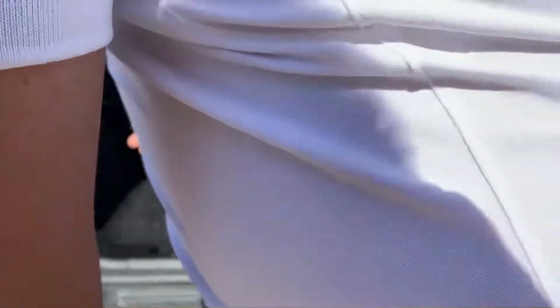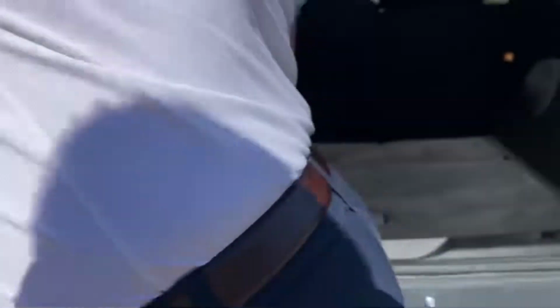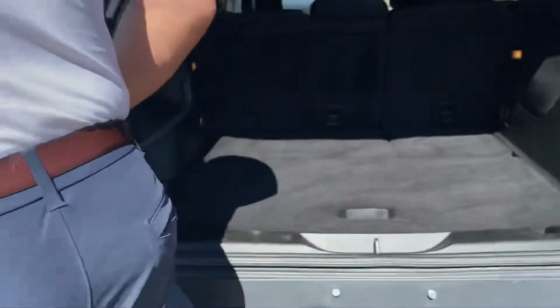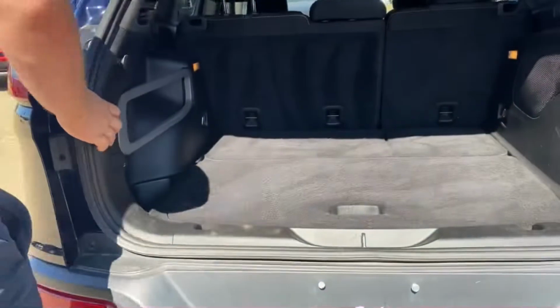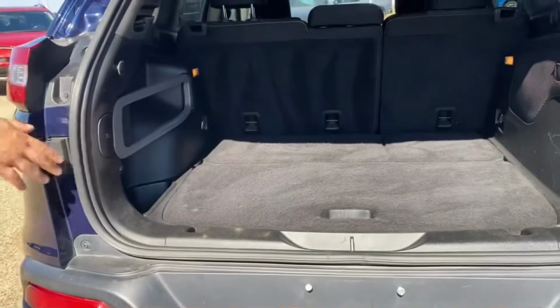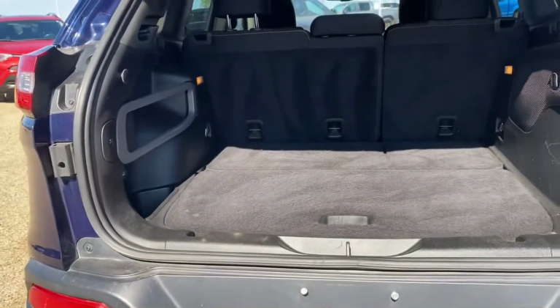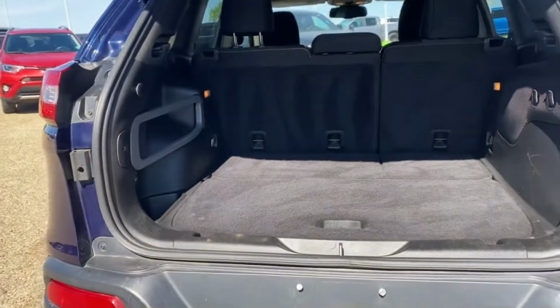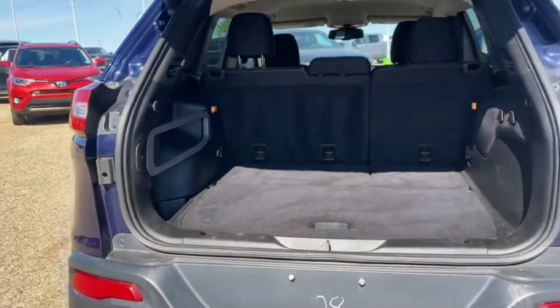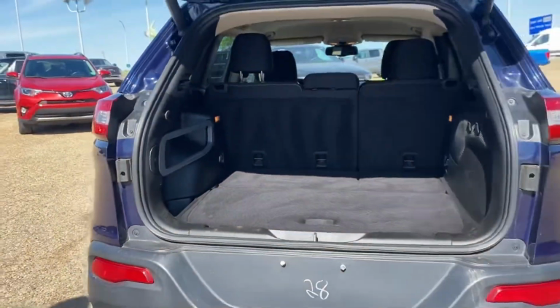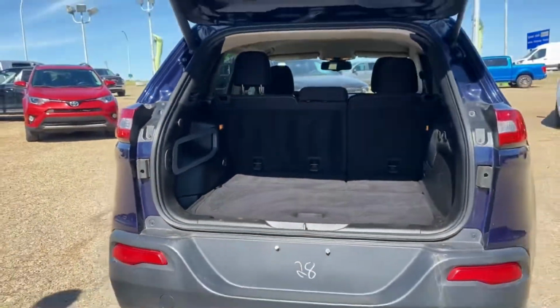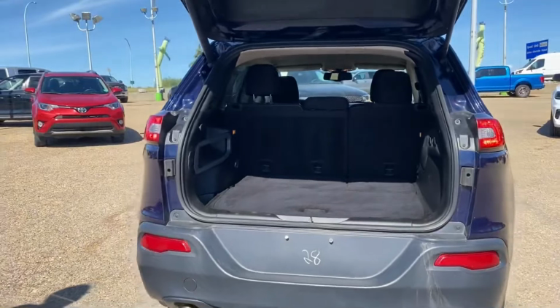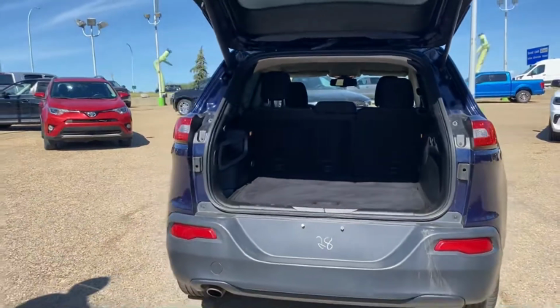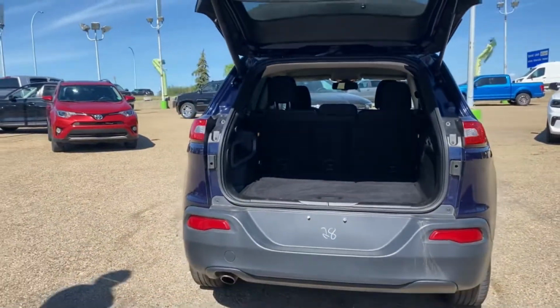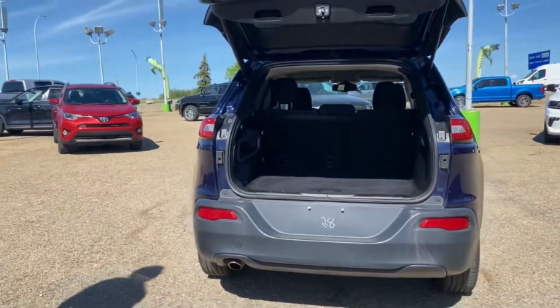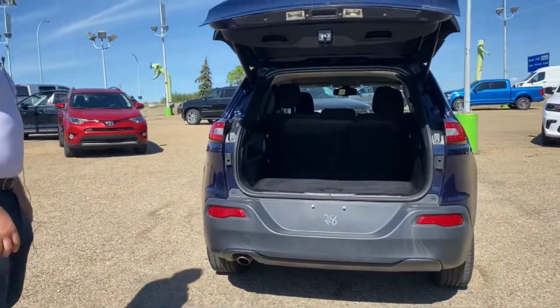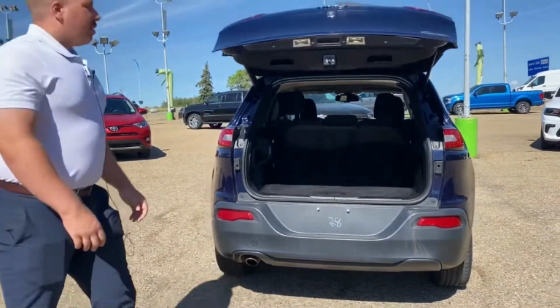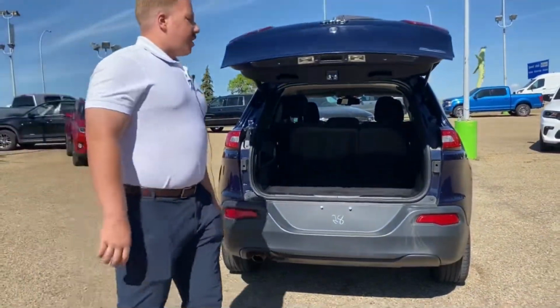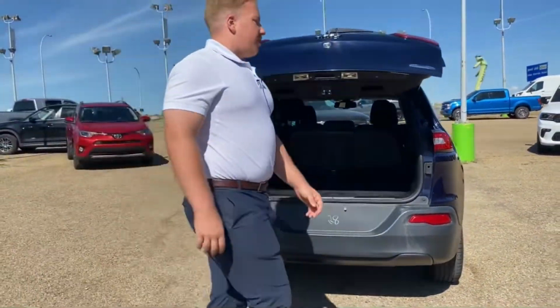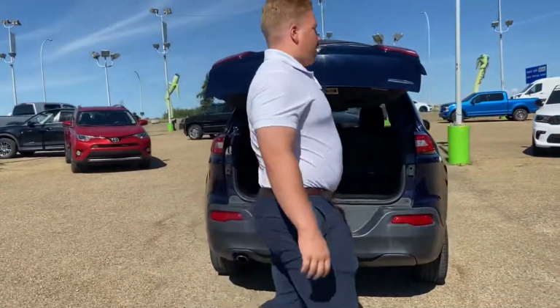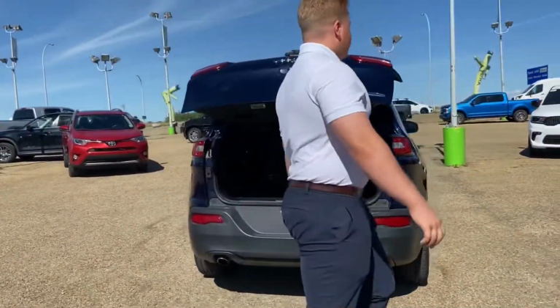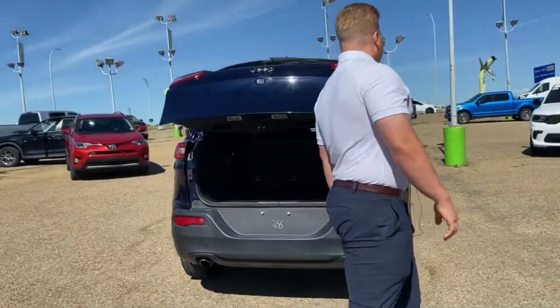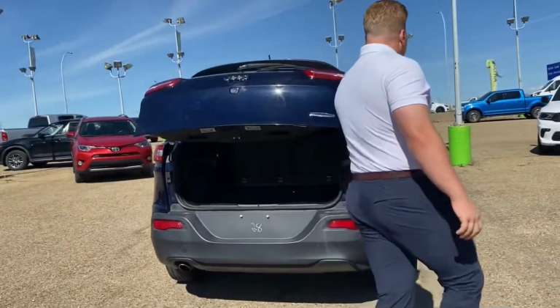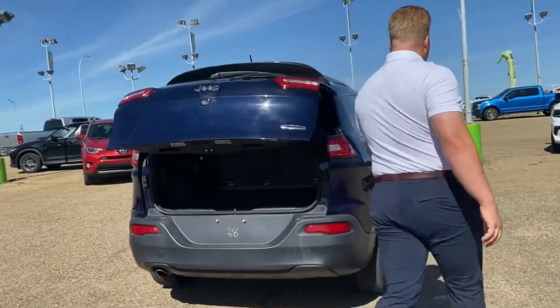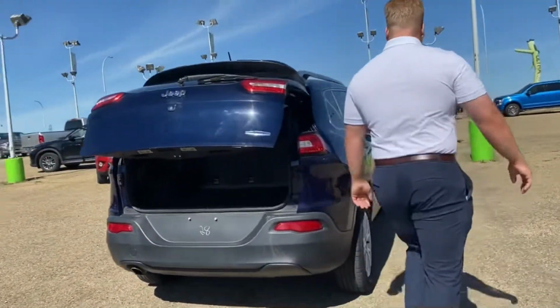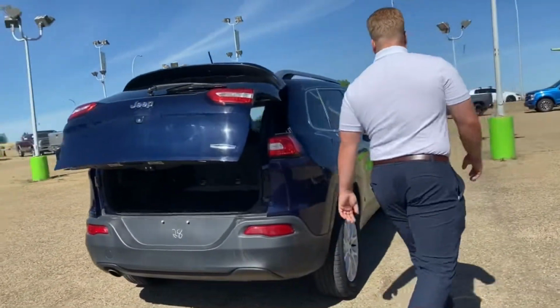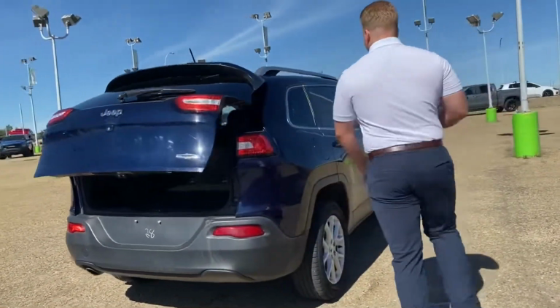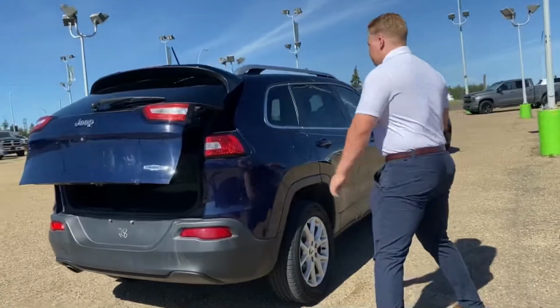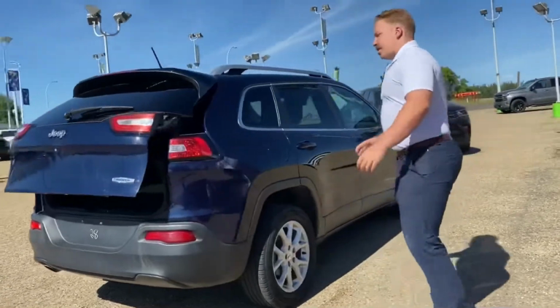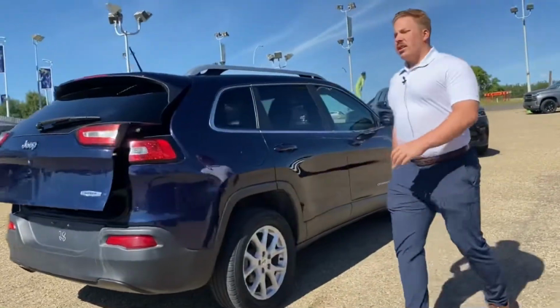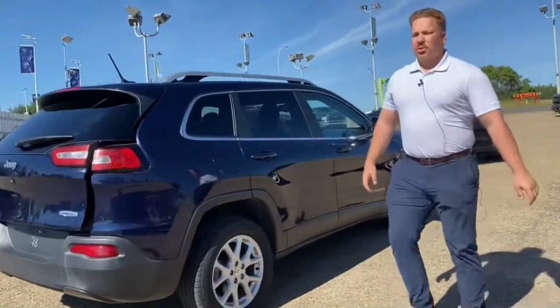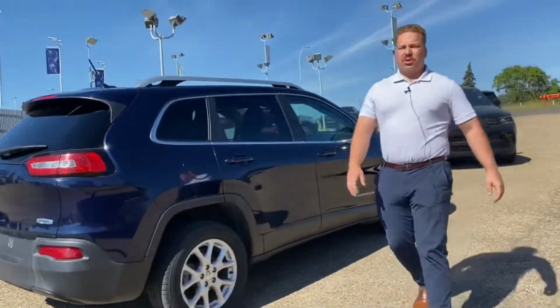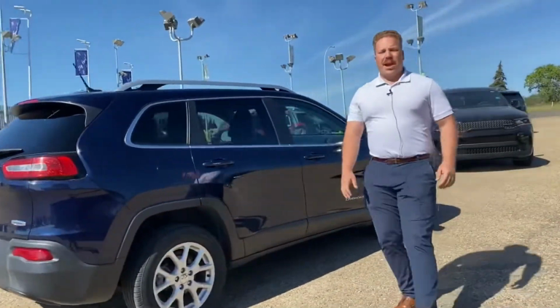And then with a press of a button, there you go — right on down. Tons of great options inside this Cherokee North trim package.